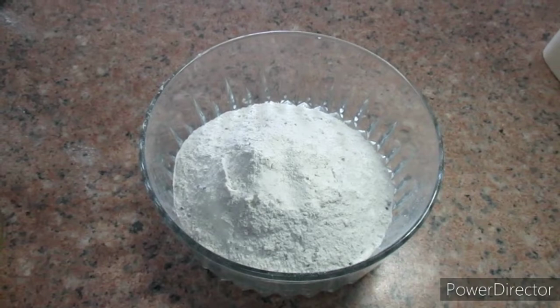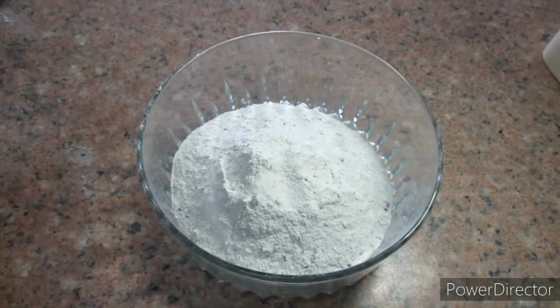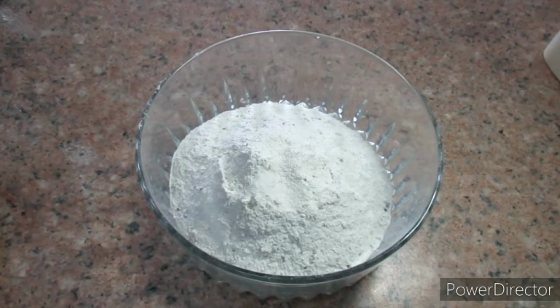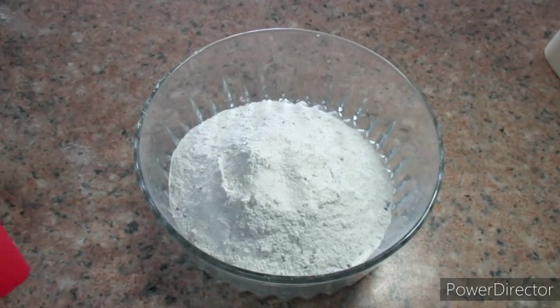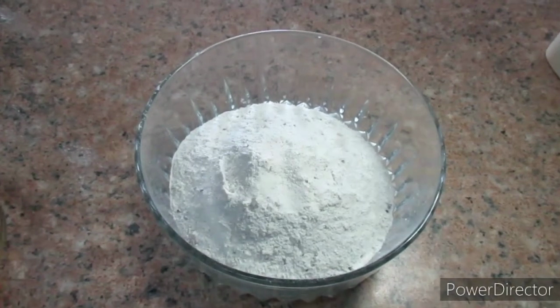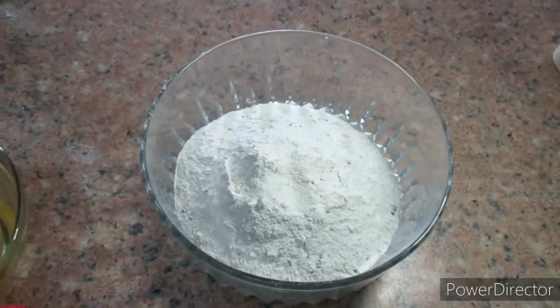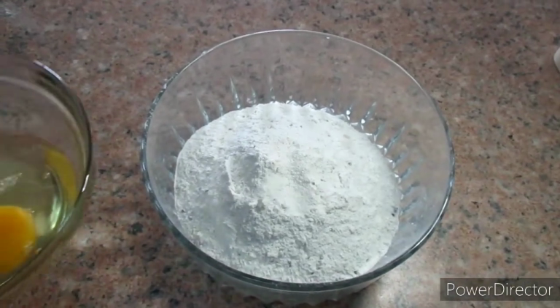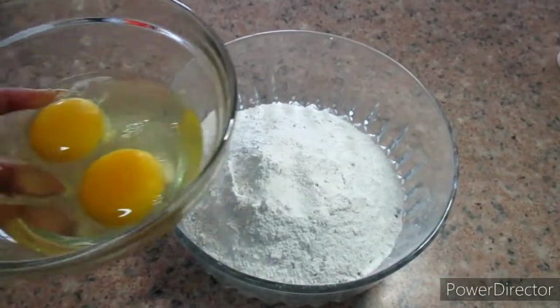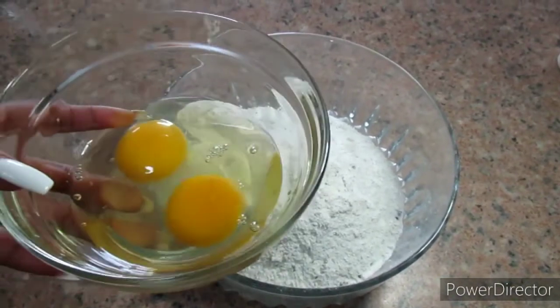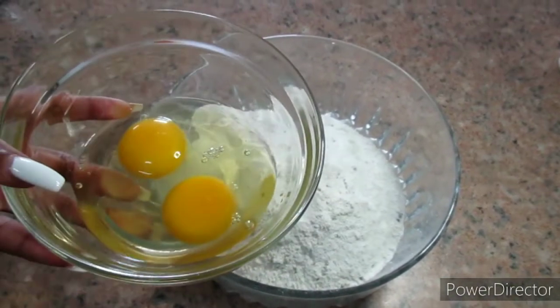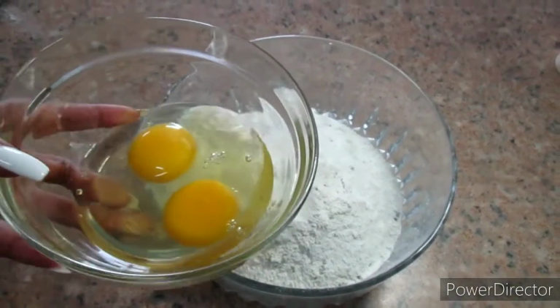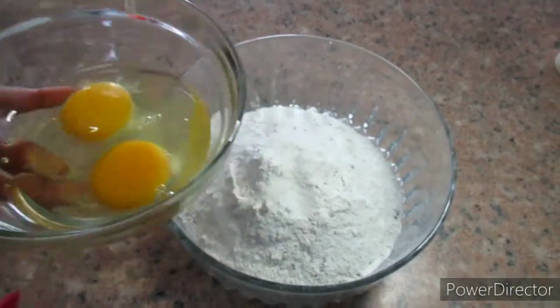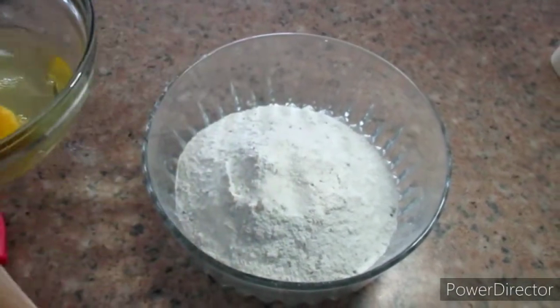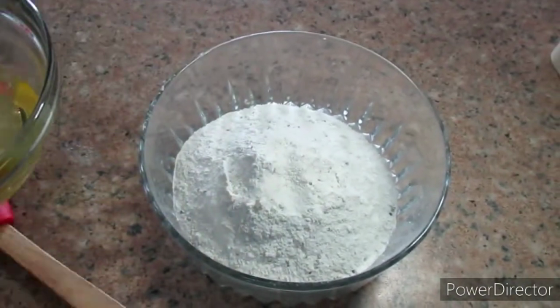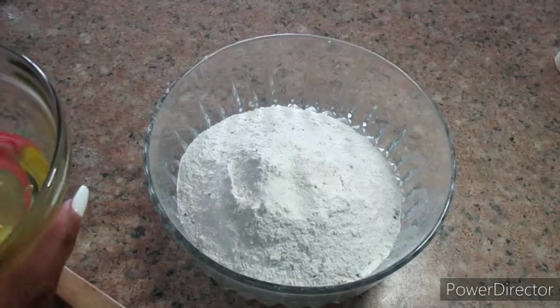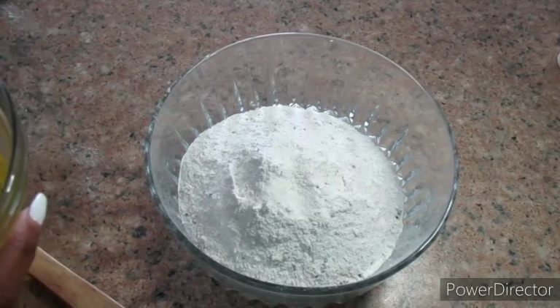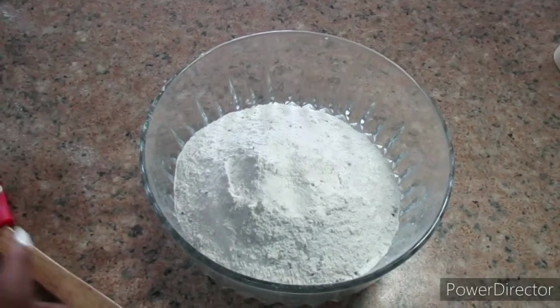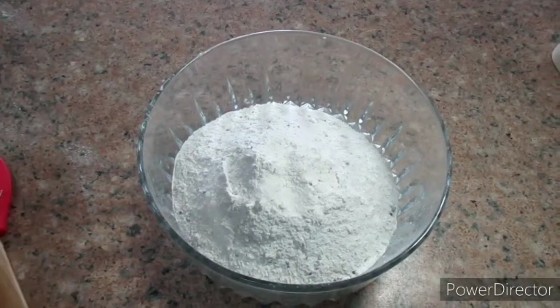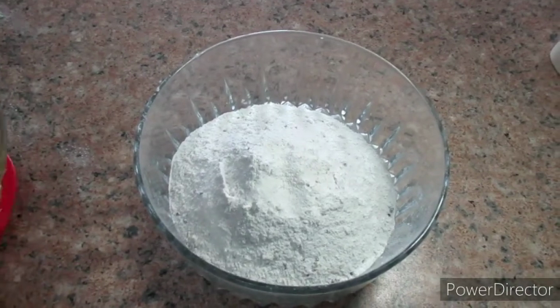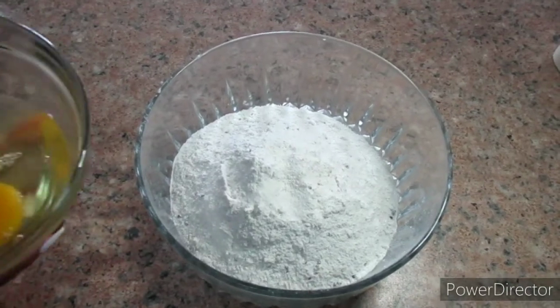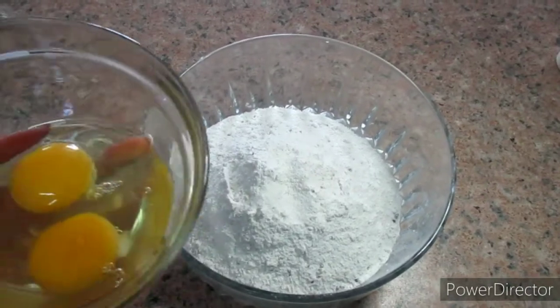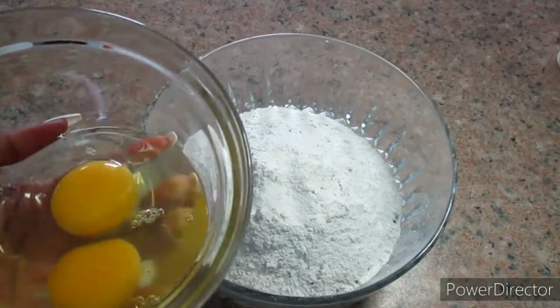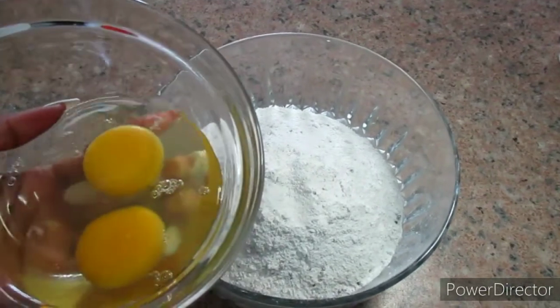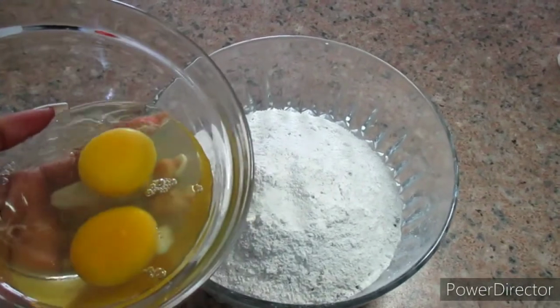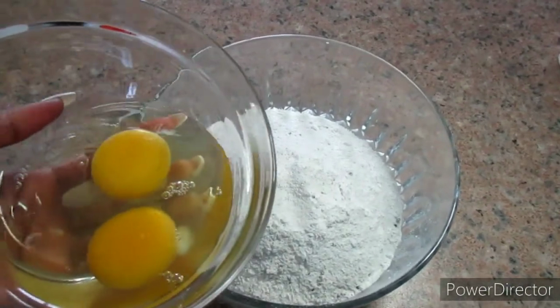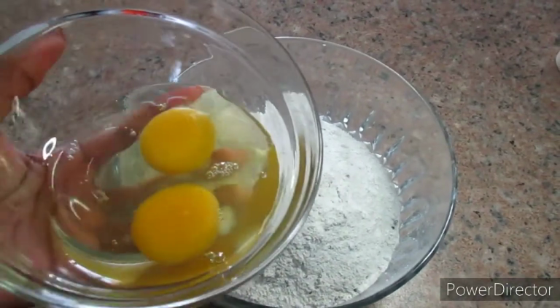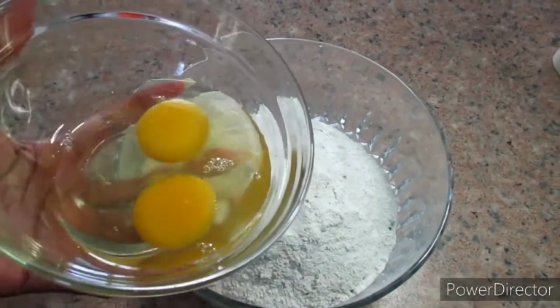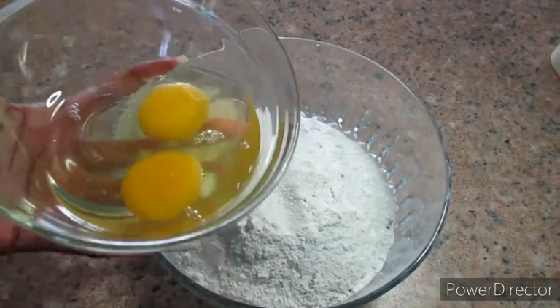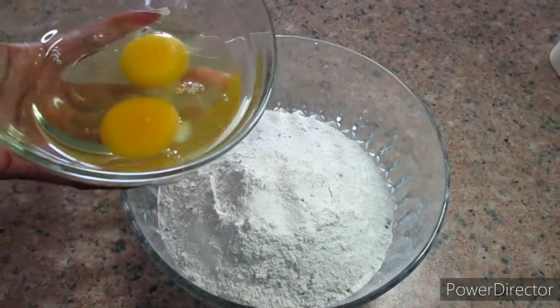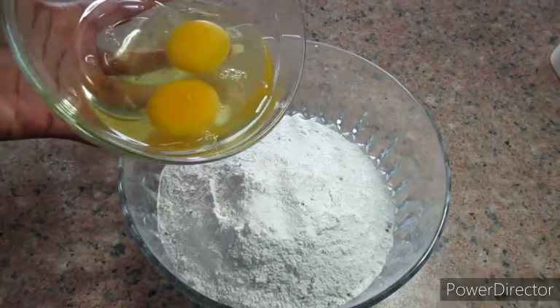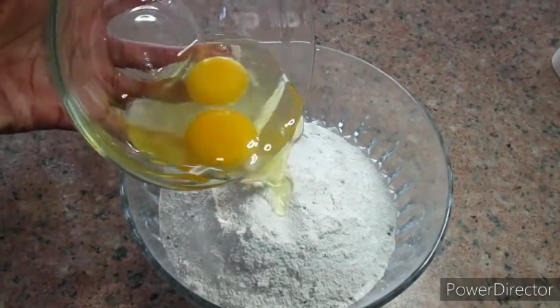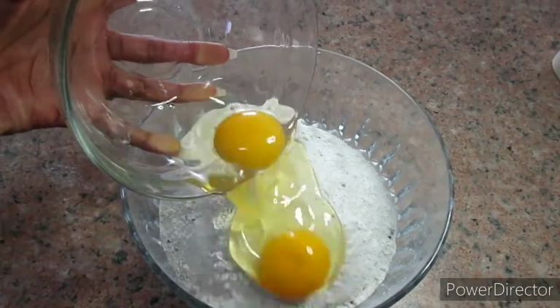To the mix we are going to add two eggs. Go ahead and crack two eggs and just add them in there. It really doesn't matter what kind of muffin mix you use or what flavor — try to use your favorite muffin mix flavor.